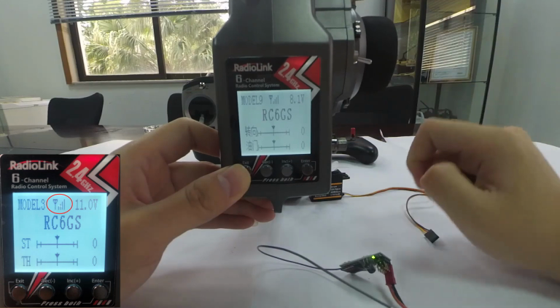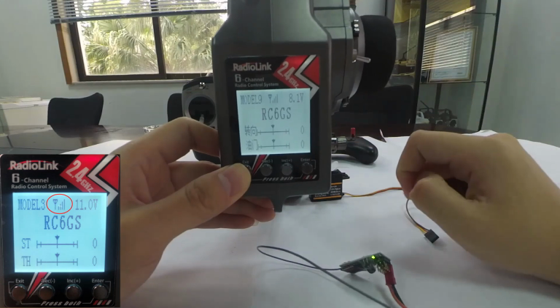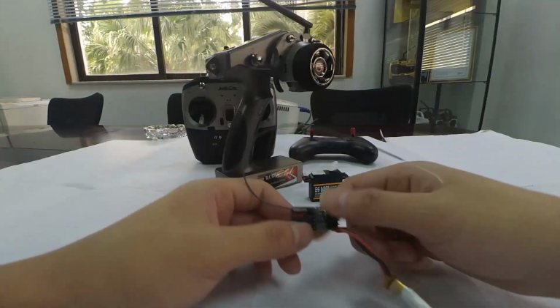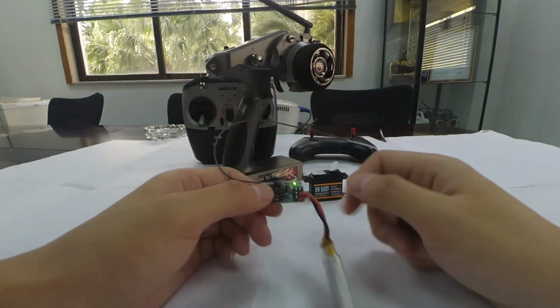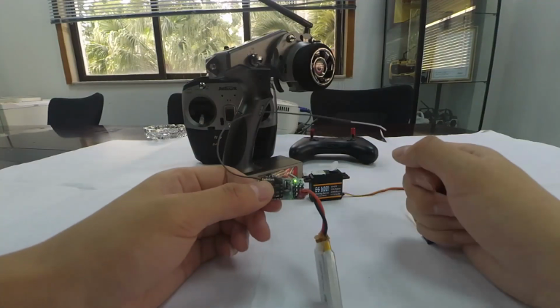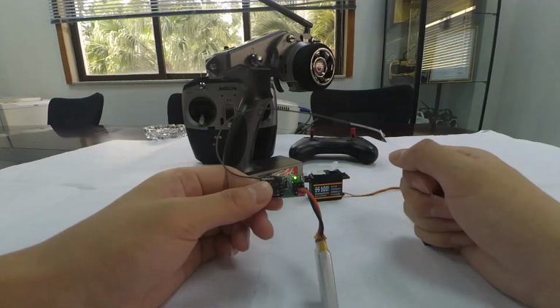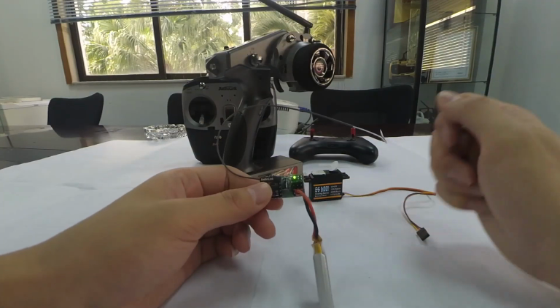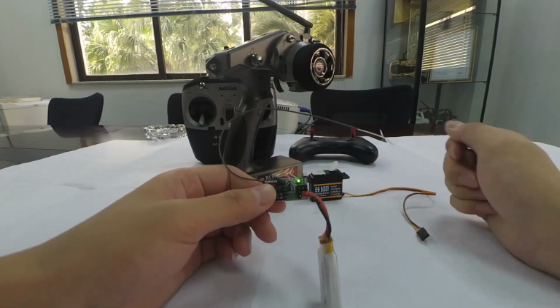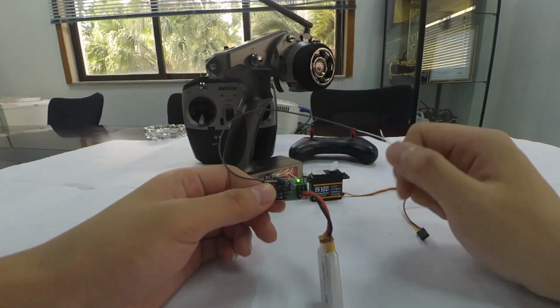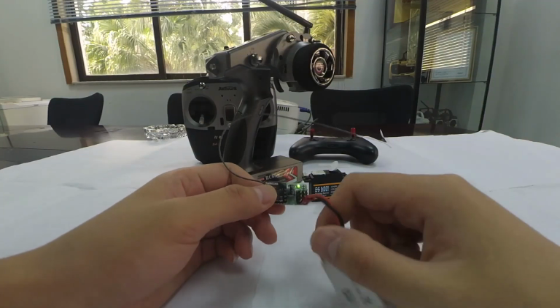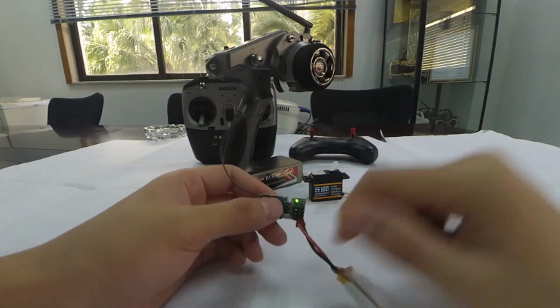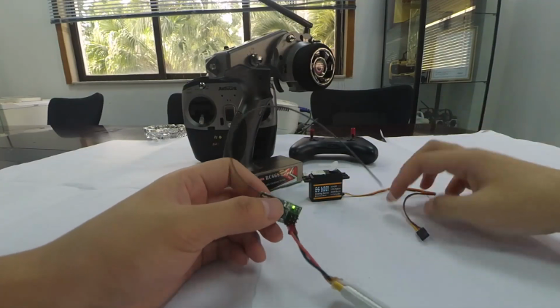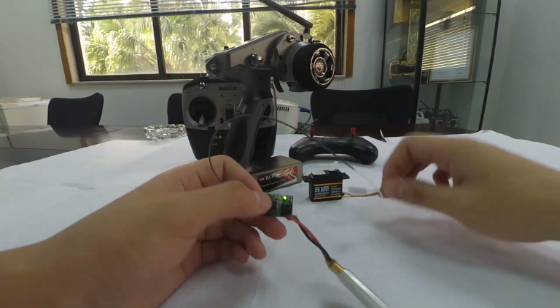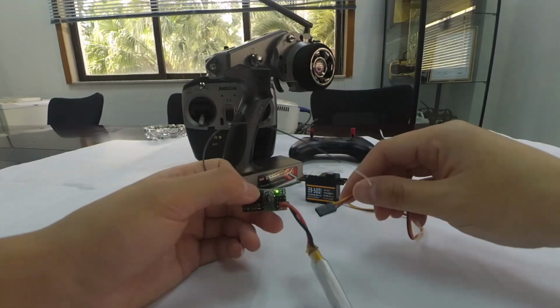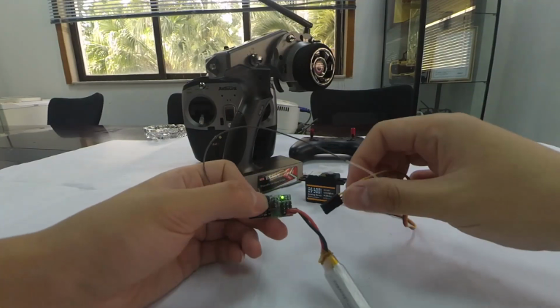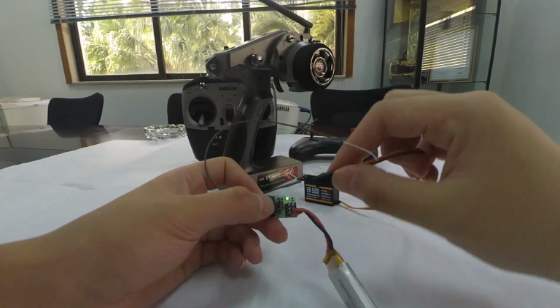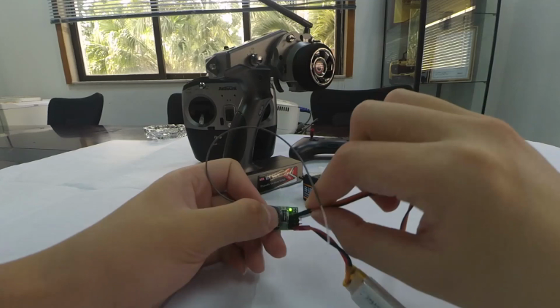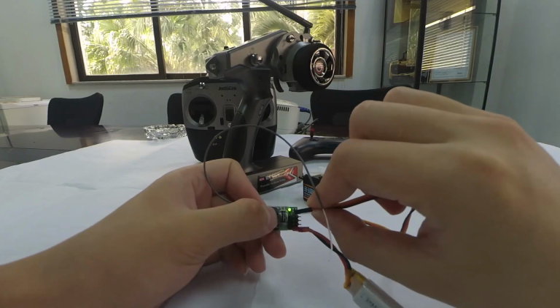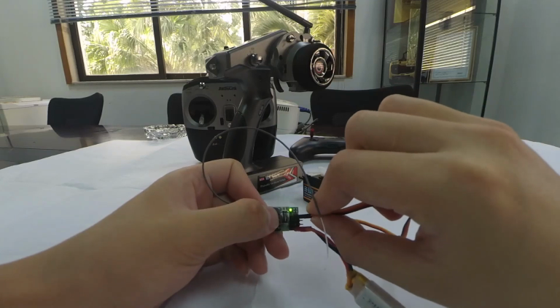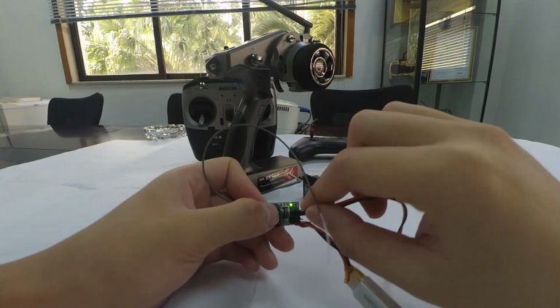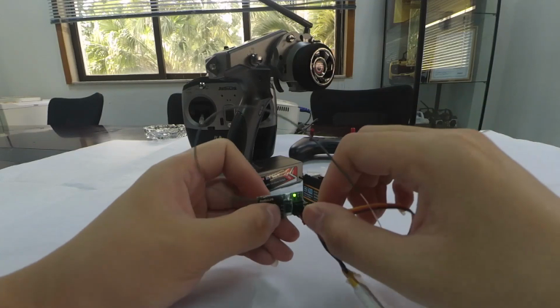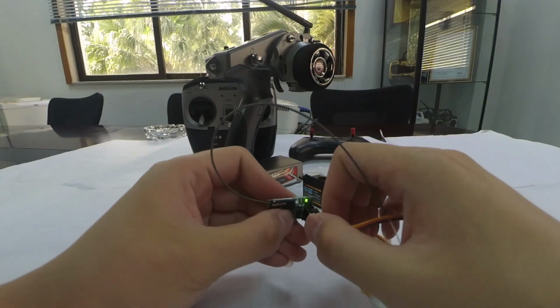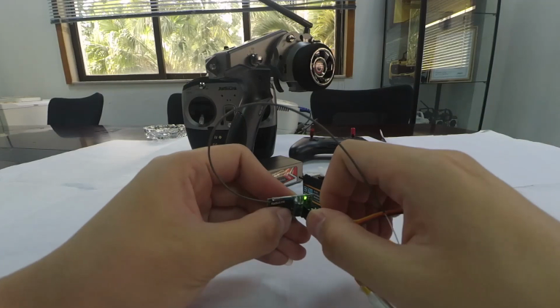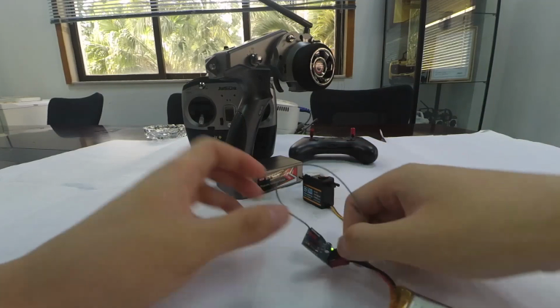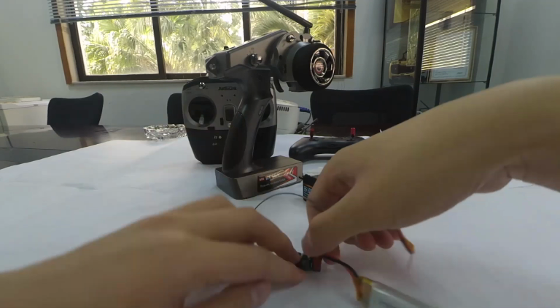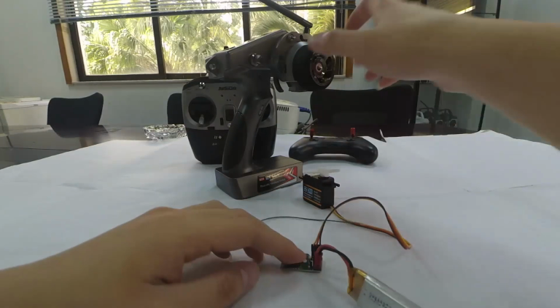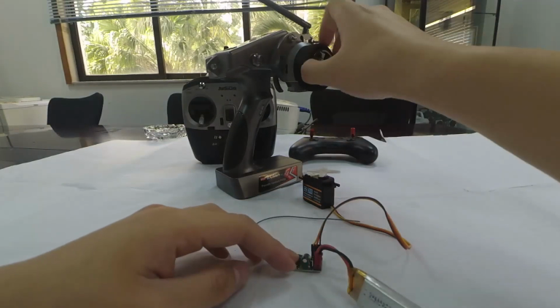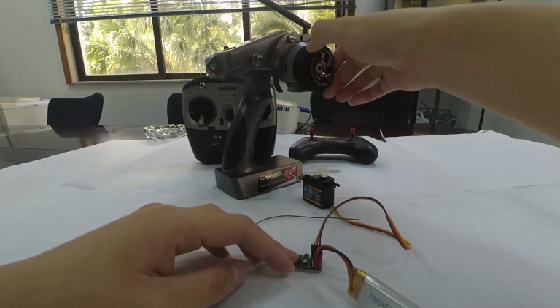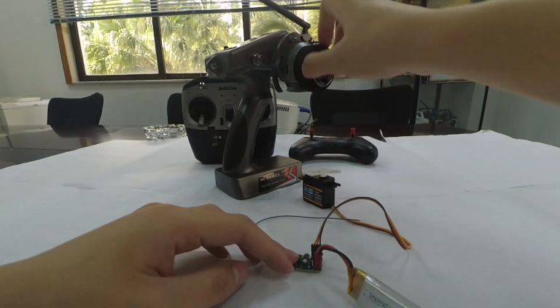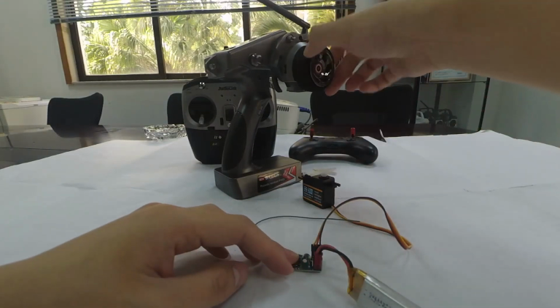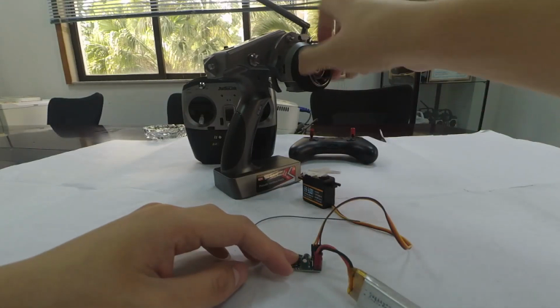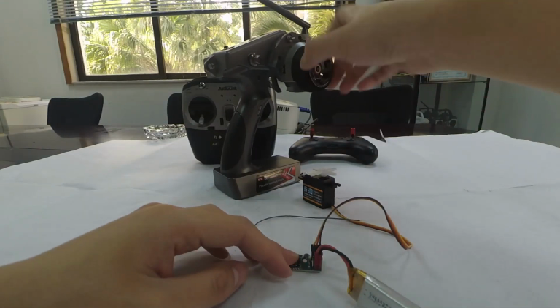Now I'll connect a servo and turn the steering wheel to double-confirm. We can see that the servo is turning with the steering wheel.